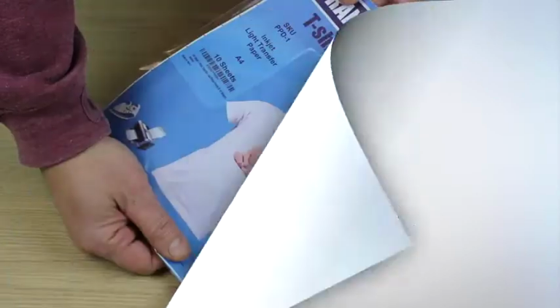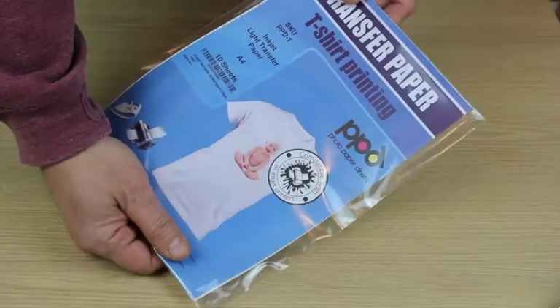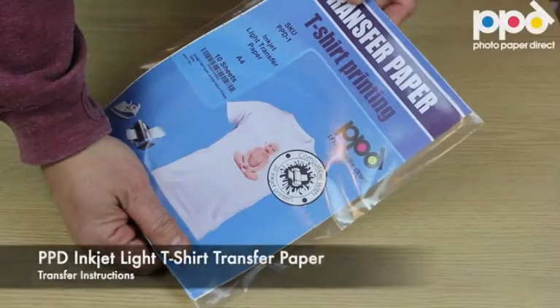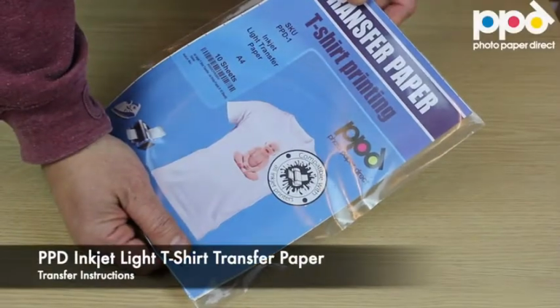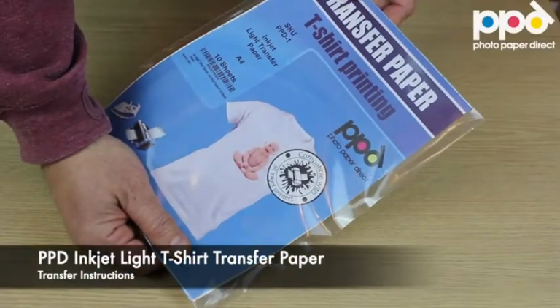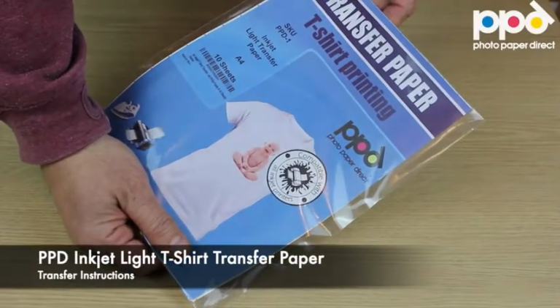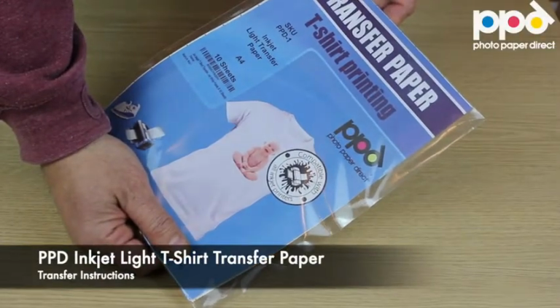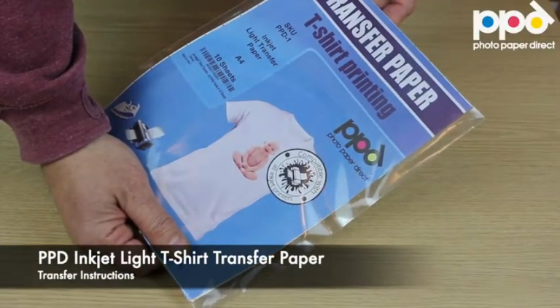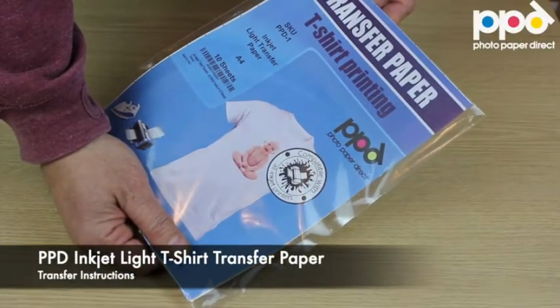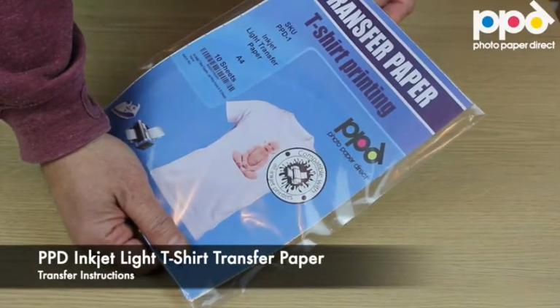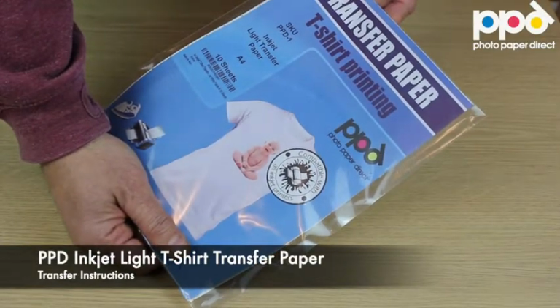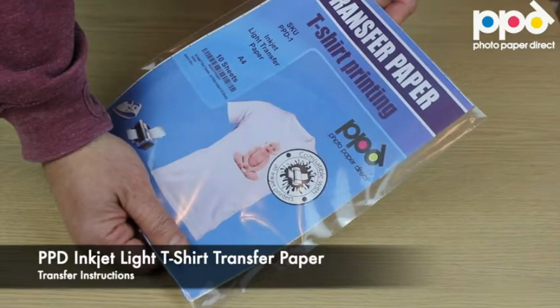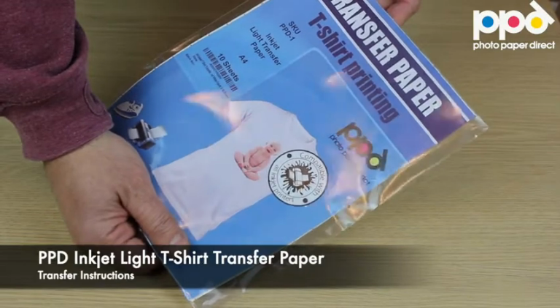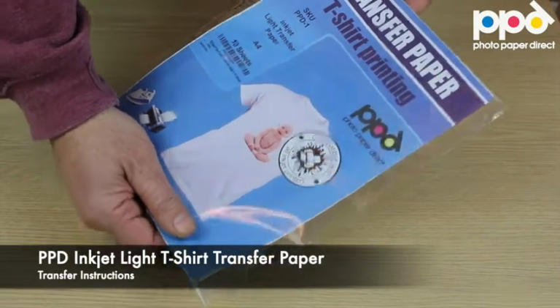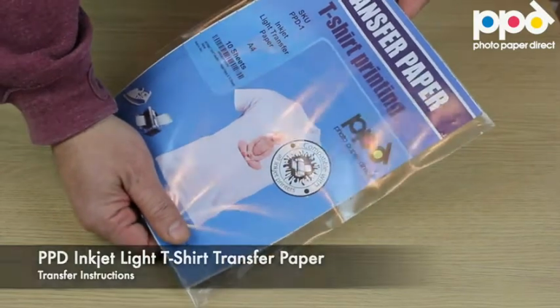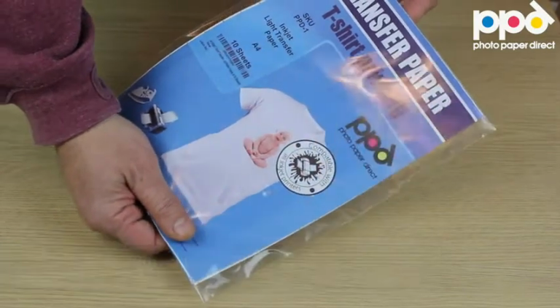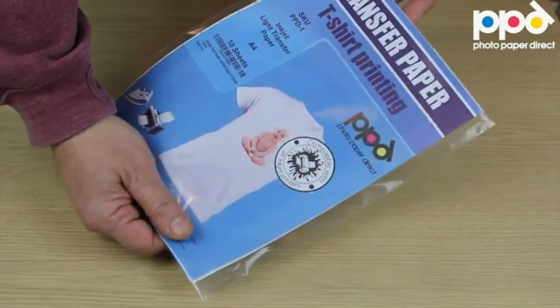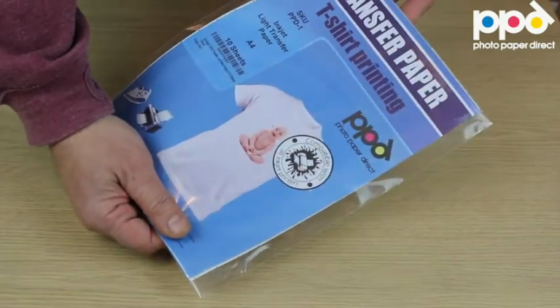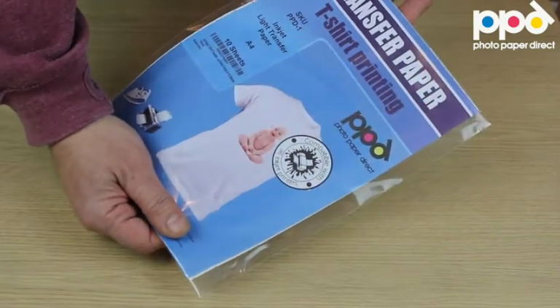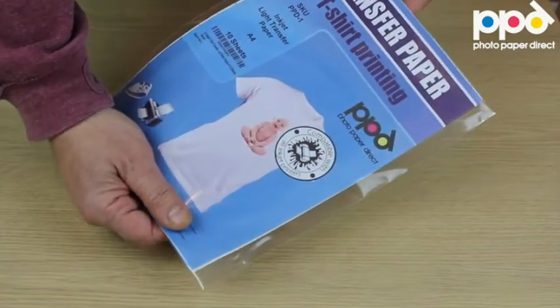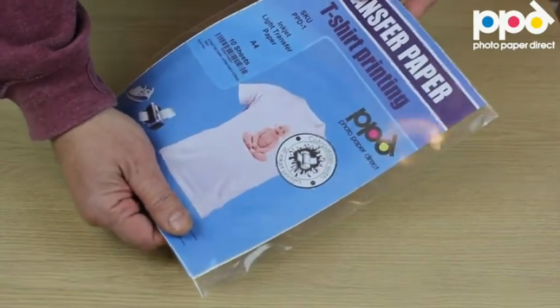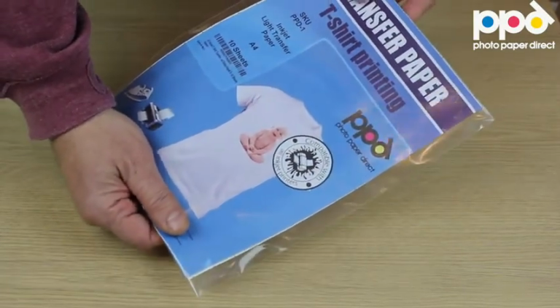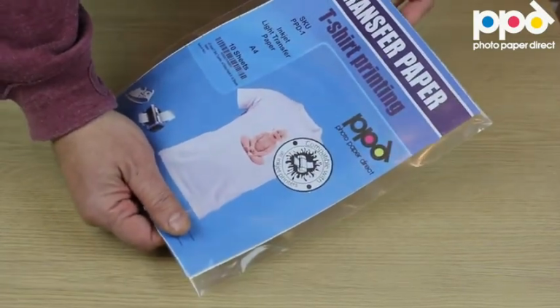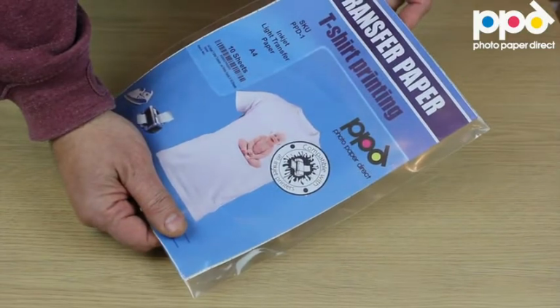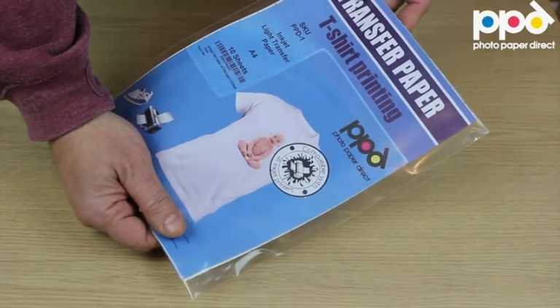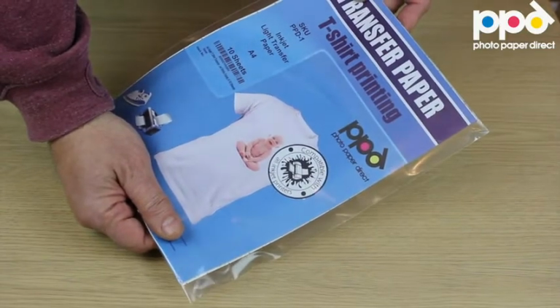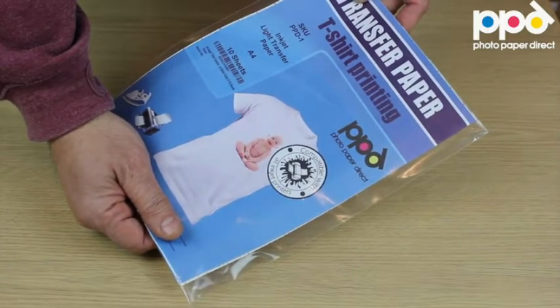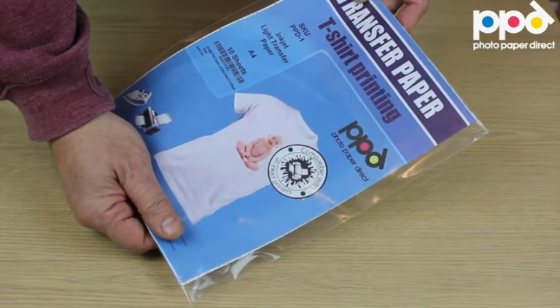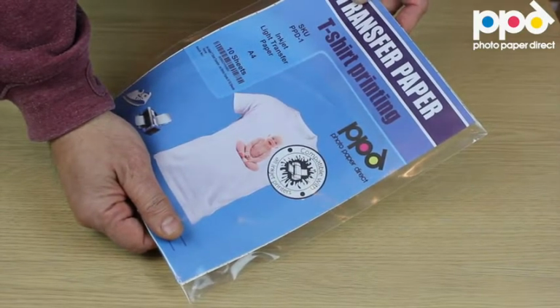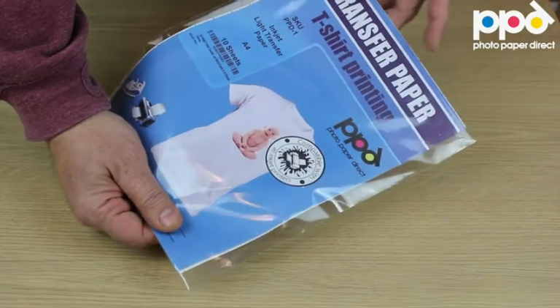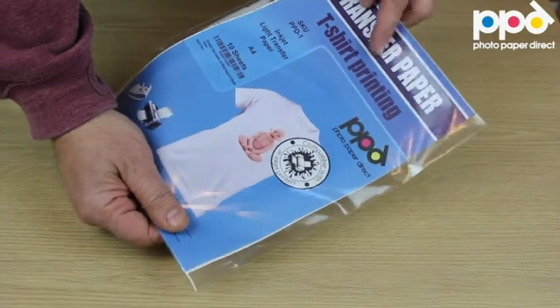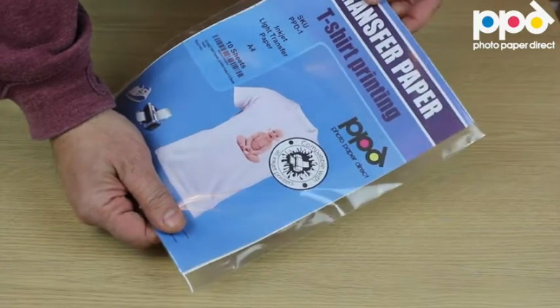This is a video about the Photo Paper Direct transfer paper for light t-shirts. It comes packed in cellophane bags and contains everything that you need in order to carry out the process. Instructions are on the back of the printed insert that's included with the paper.